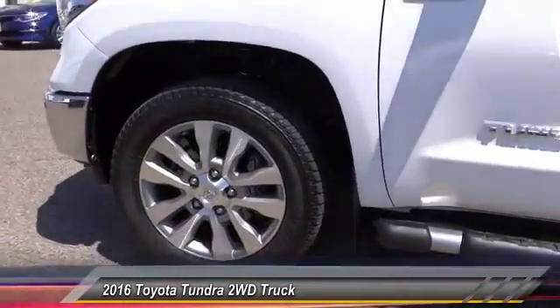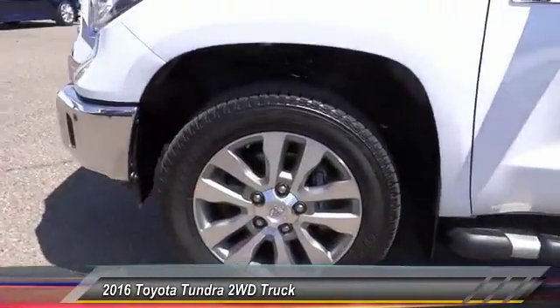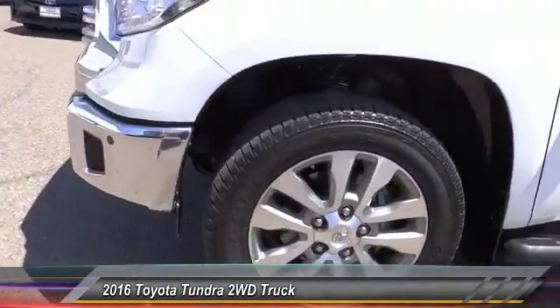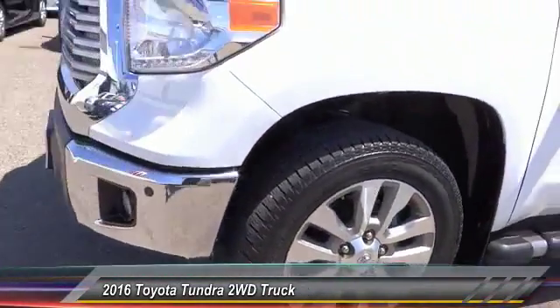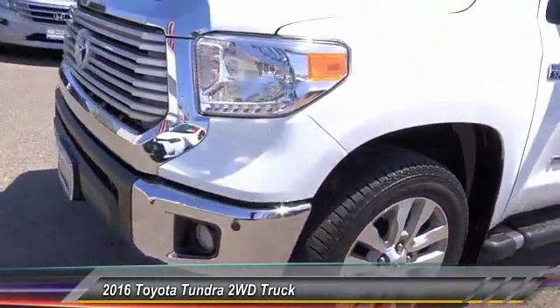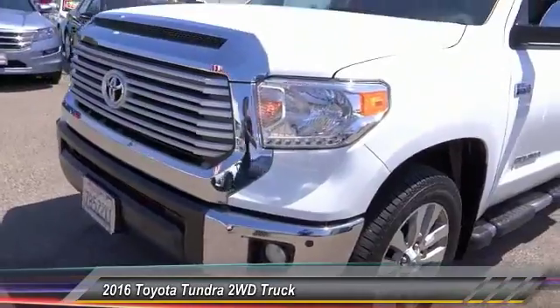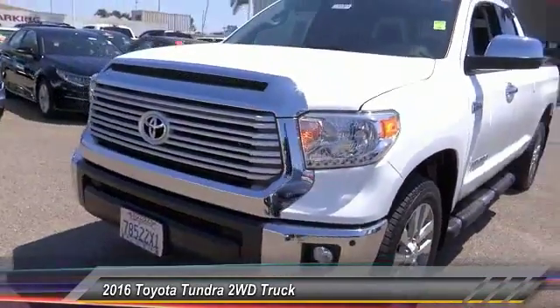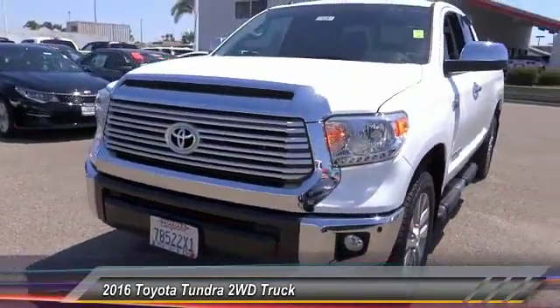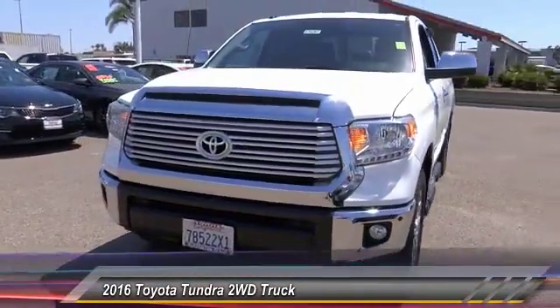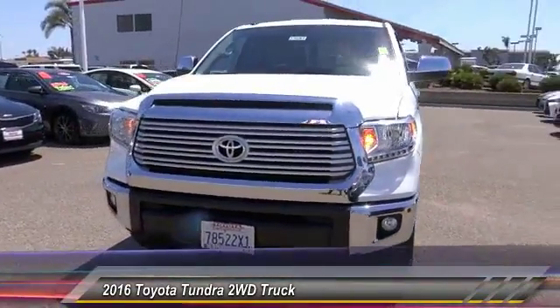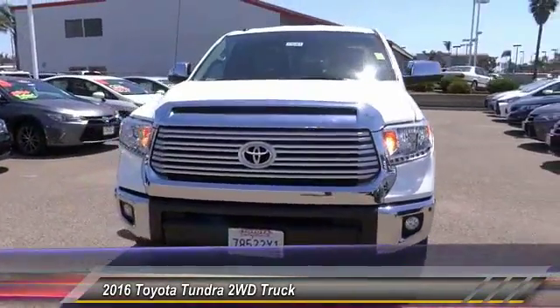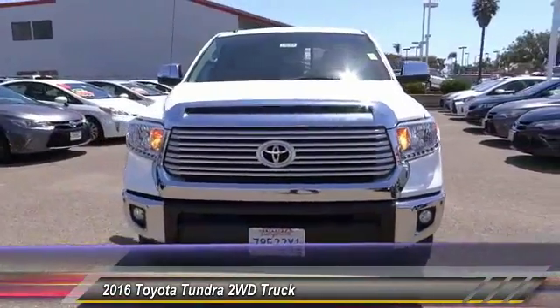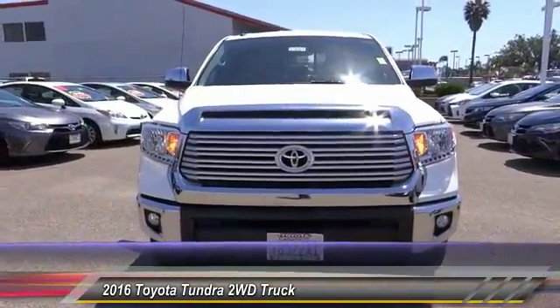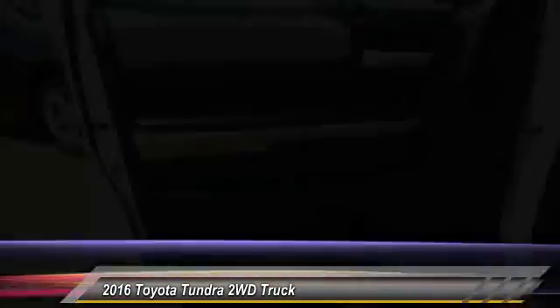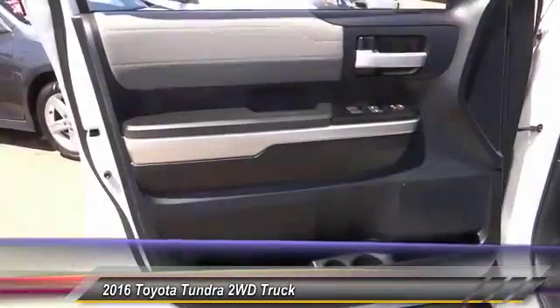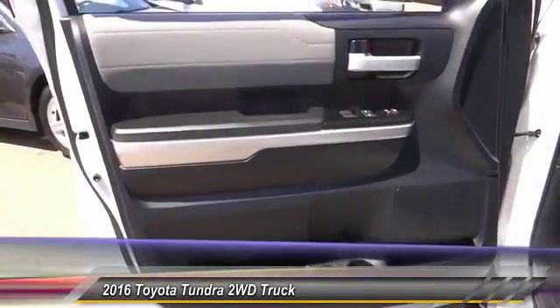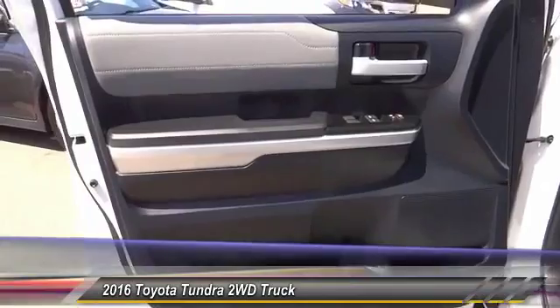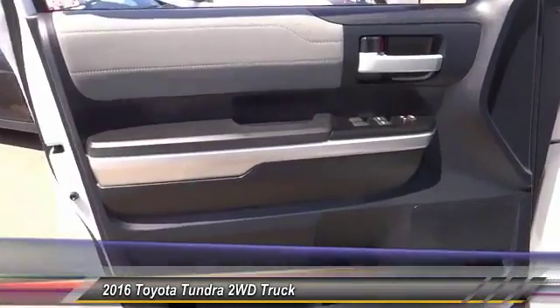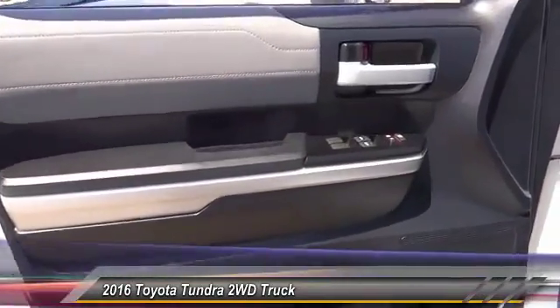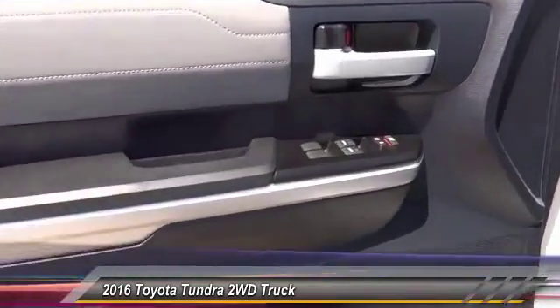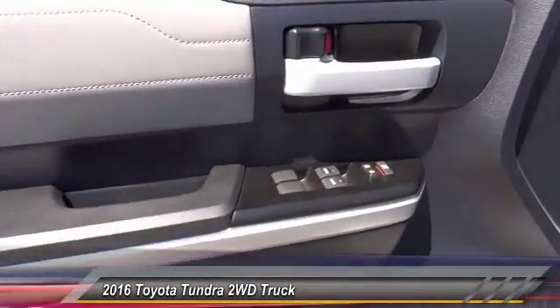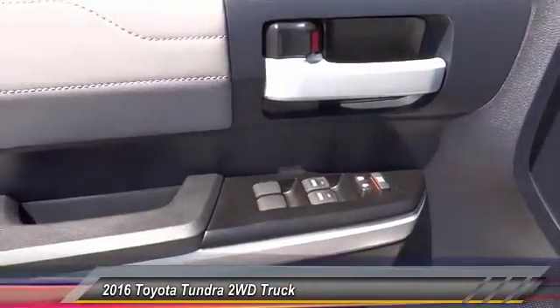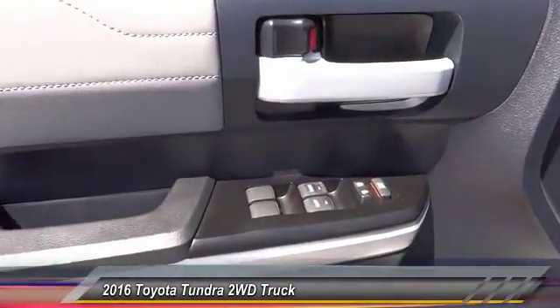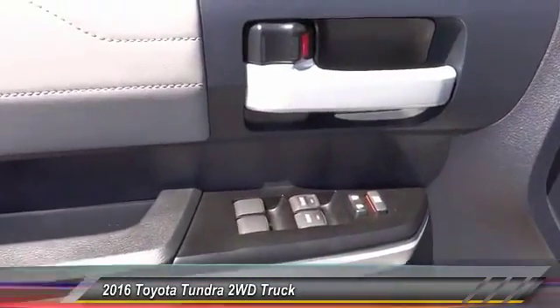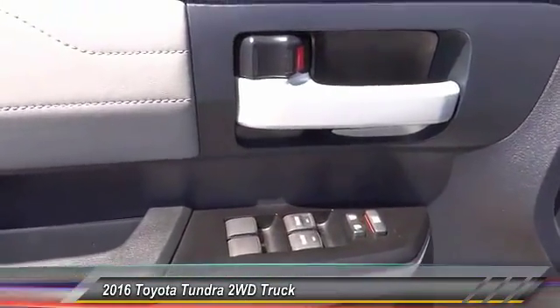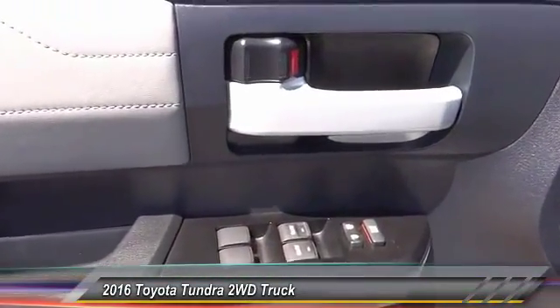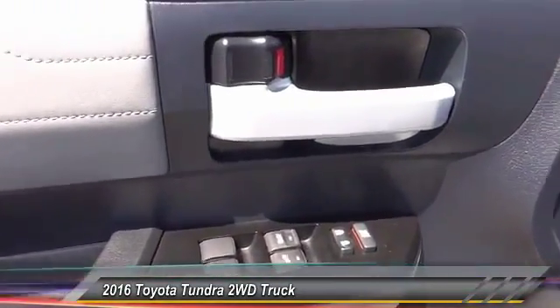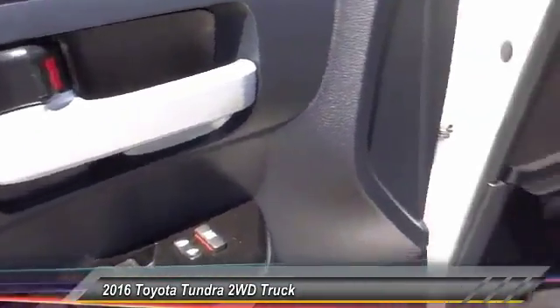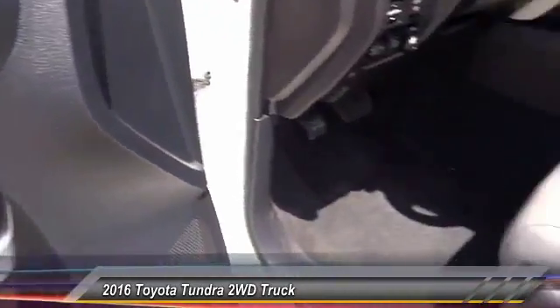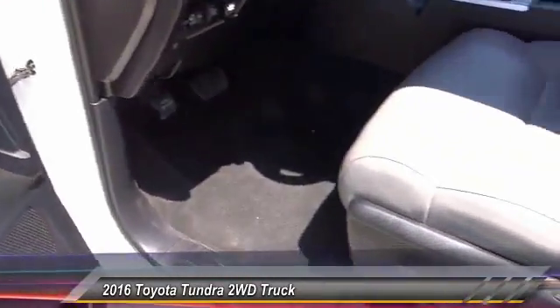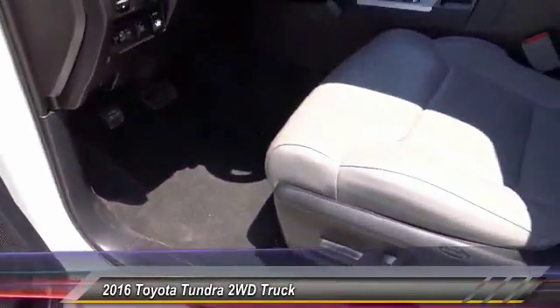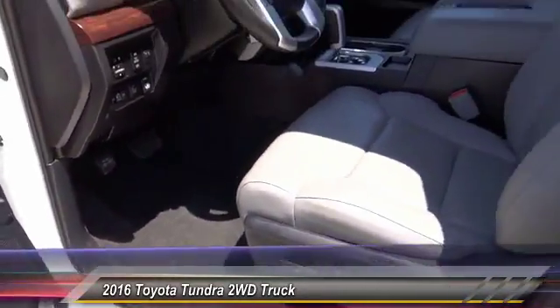With a towing capacity of up to 10,000 plus pounds and a payload capacity of over 2,000 pounds, the Tundra is the perfect mix of power and efficiency and is priced below $40,000. This vehicle has less than 20,000 miles.